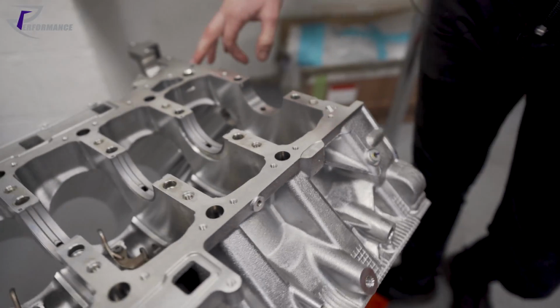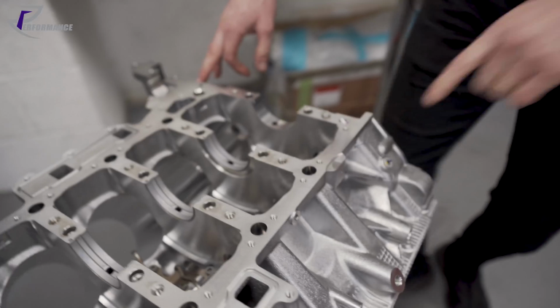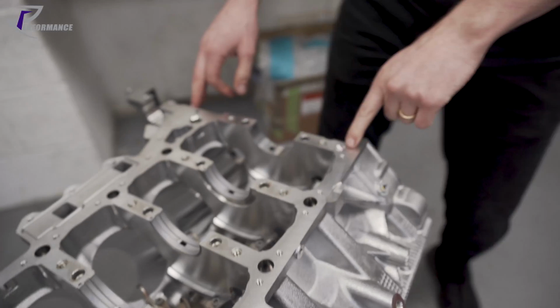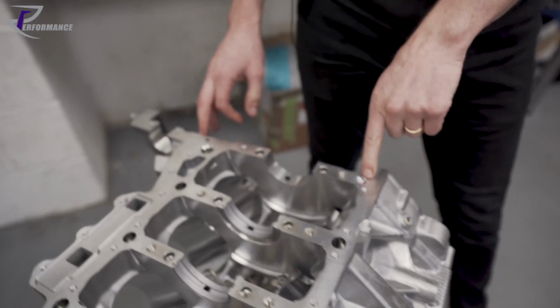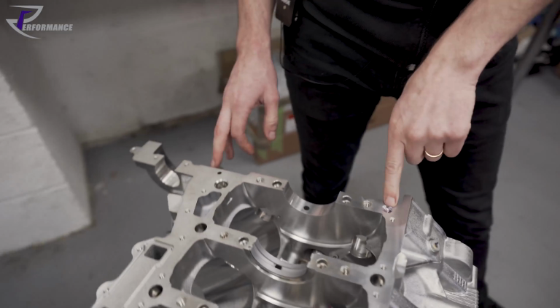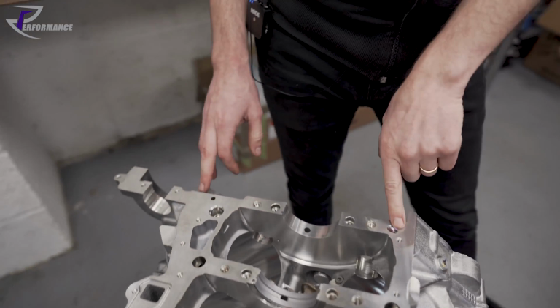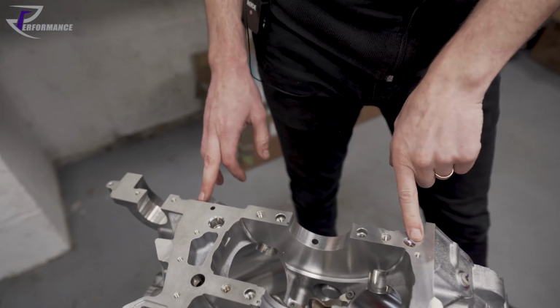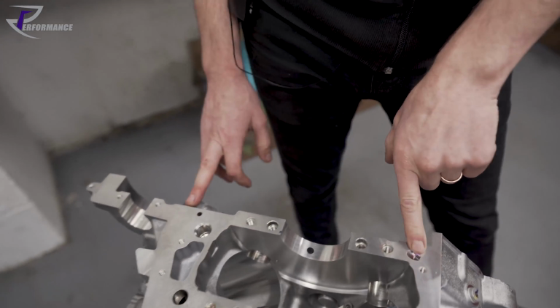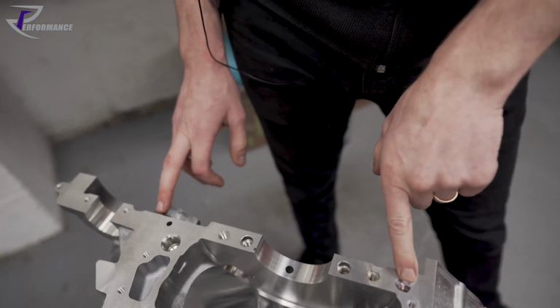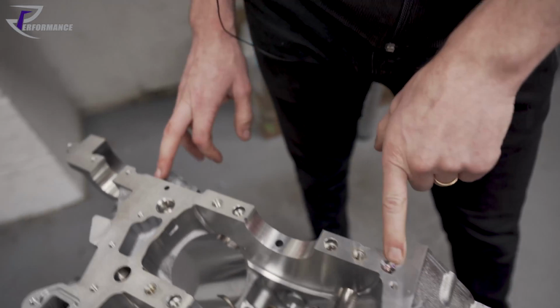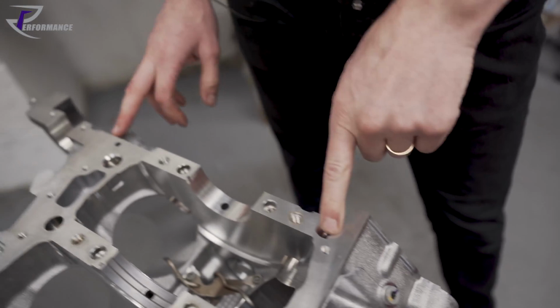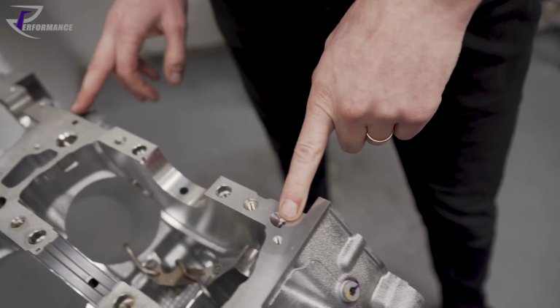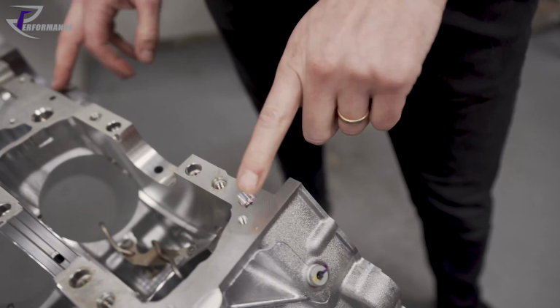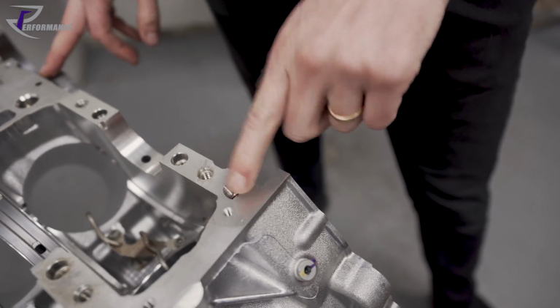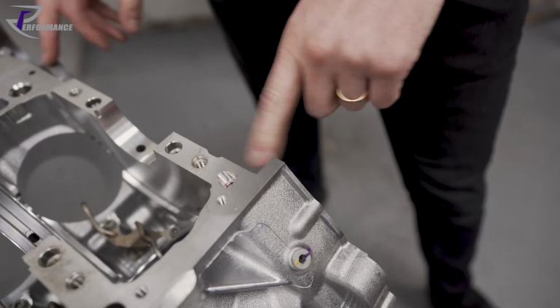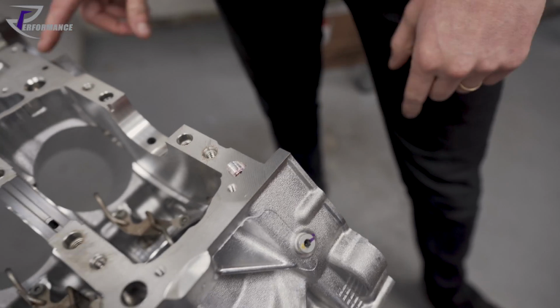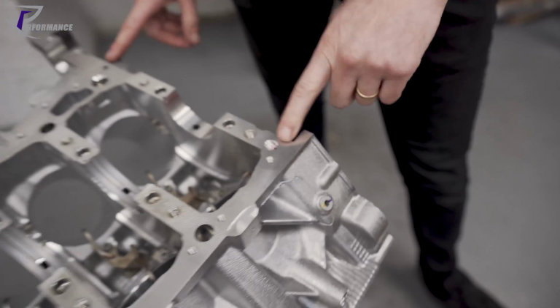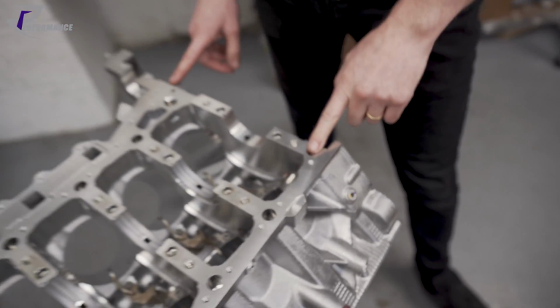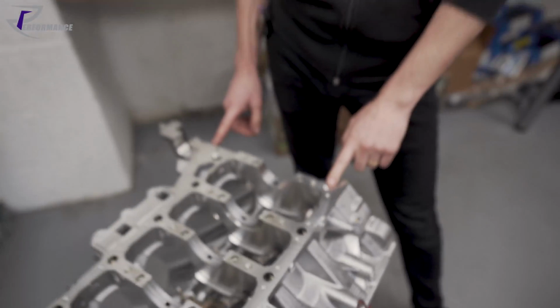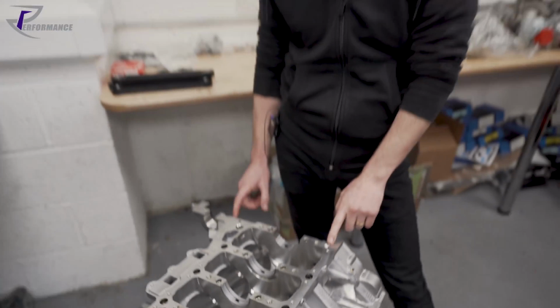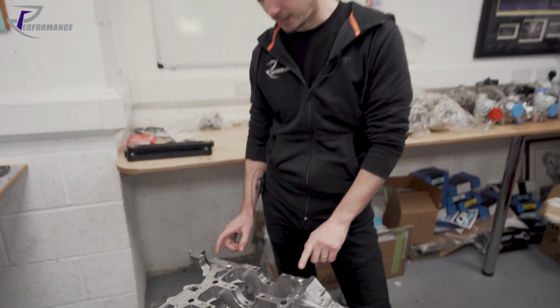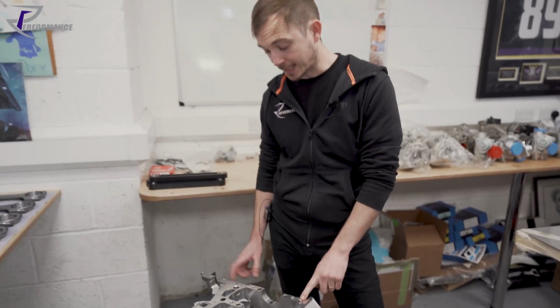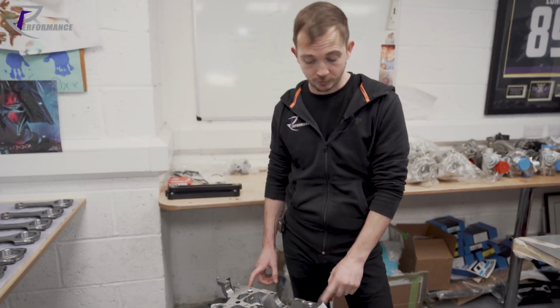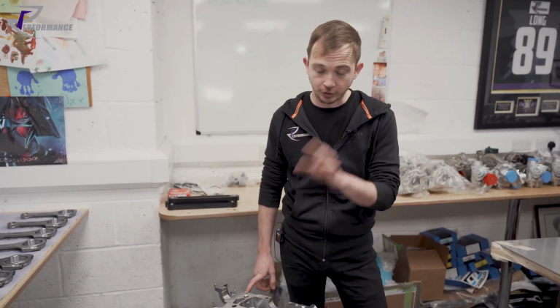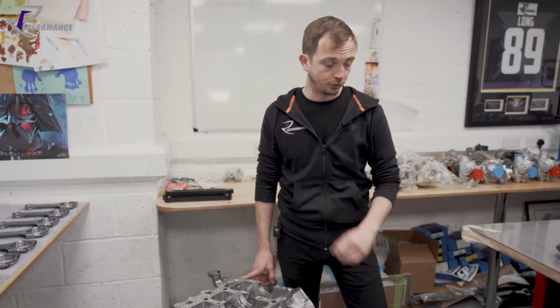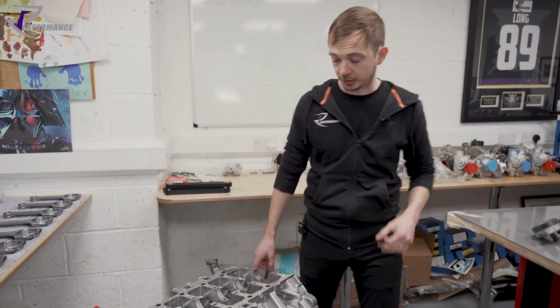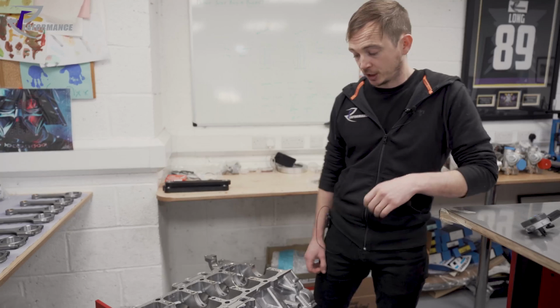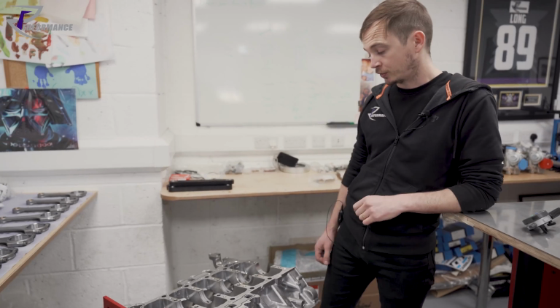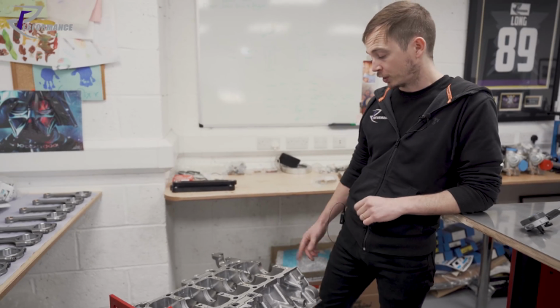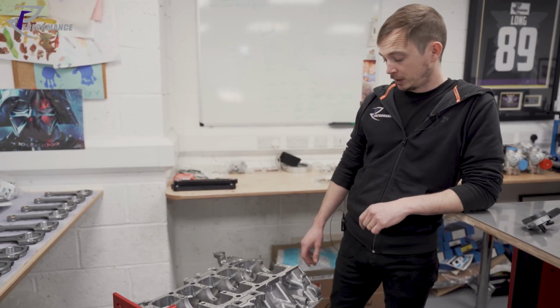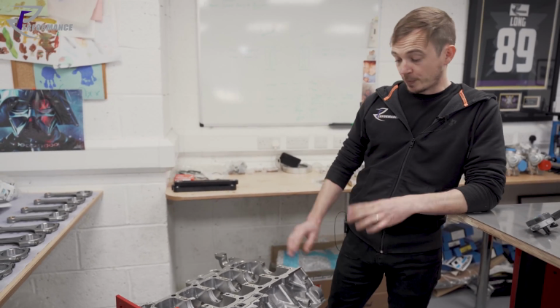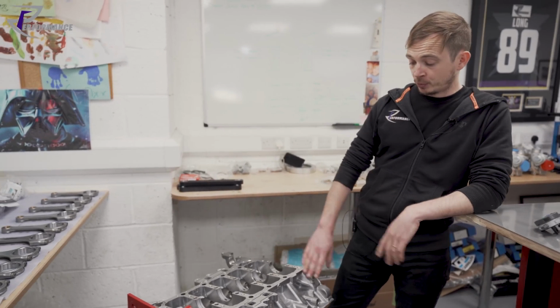There are also two core plugs screwed in — one here, one here. We get so many people miss these out and you don't get any oil pressure — you get none at all. So if you're building one, watch out for that.